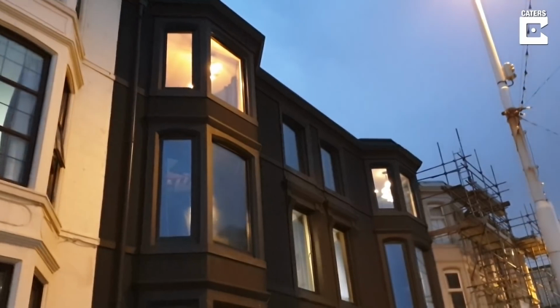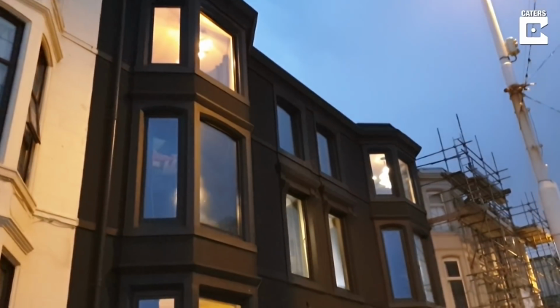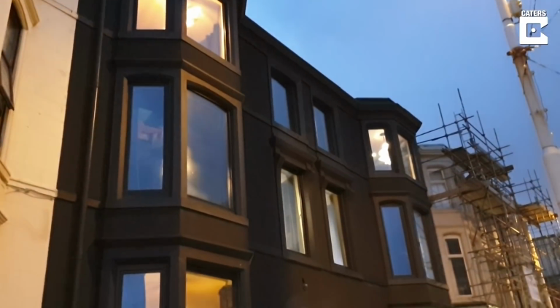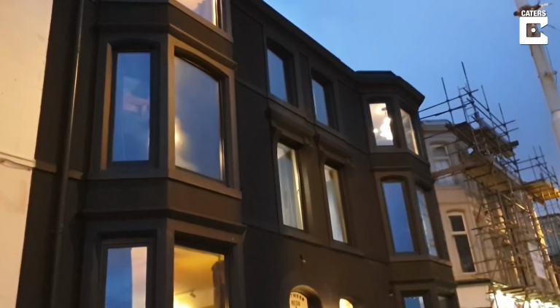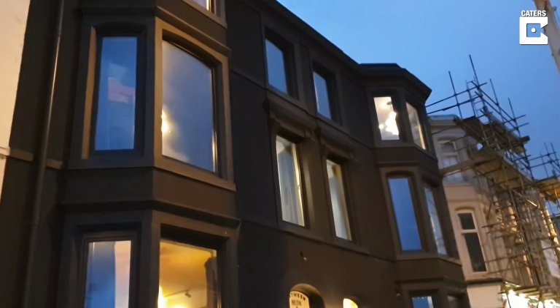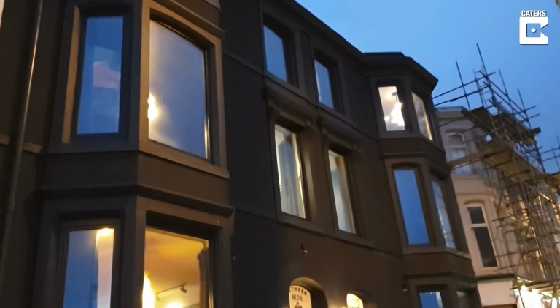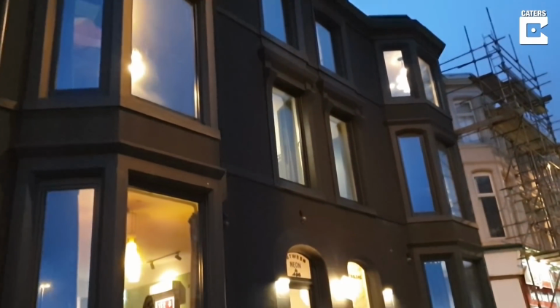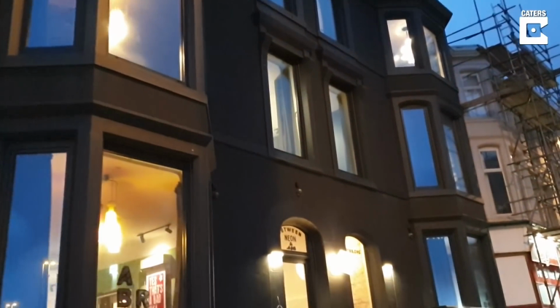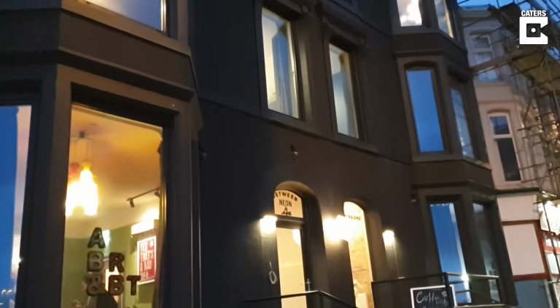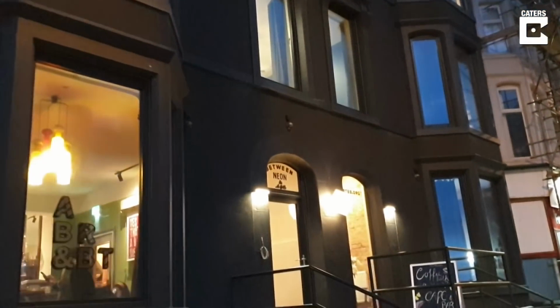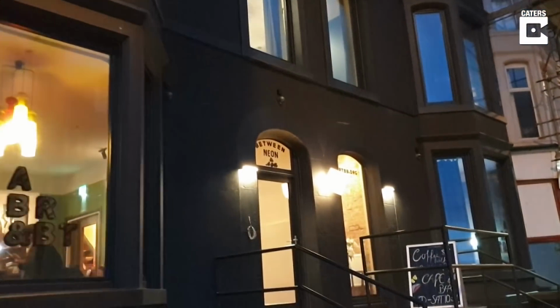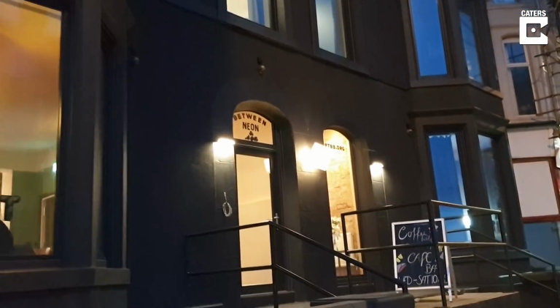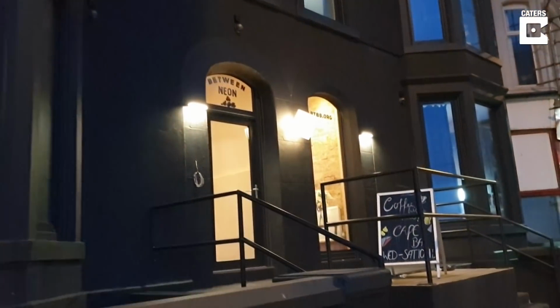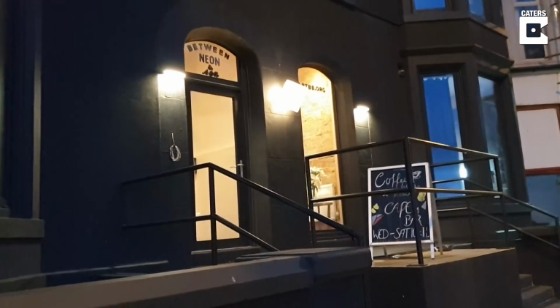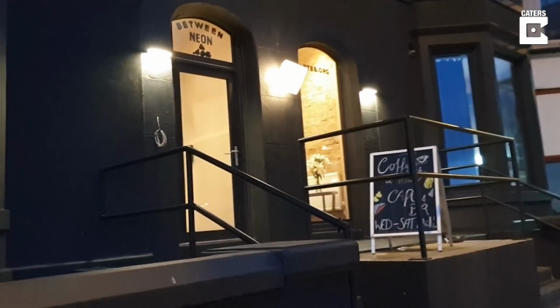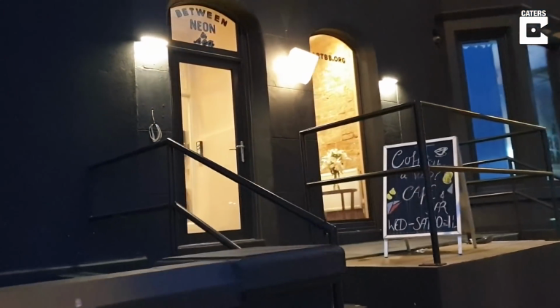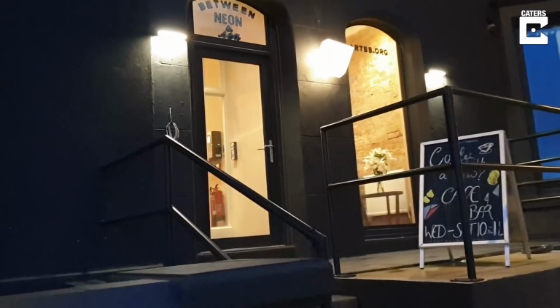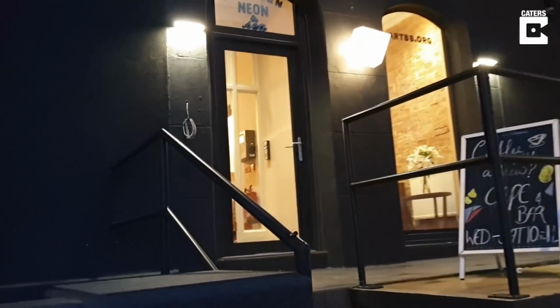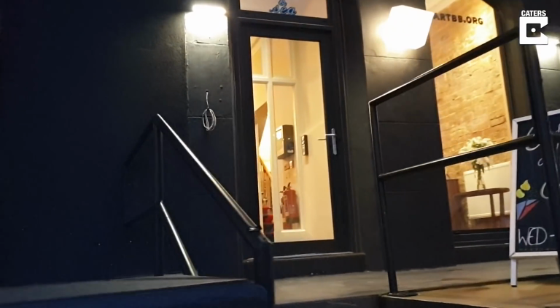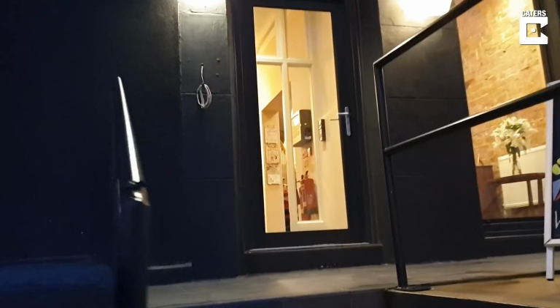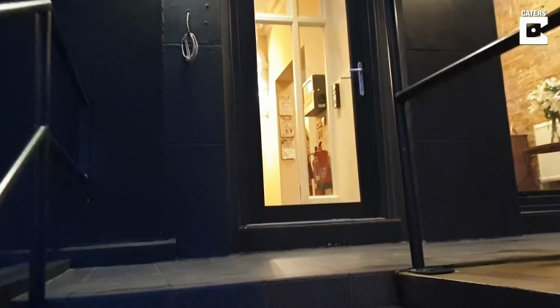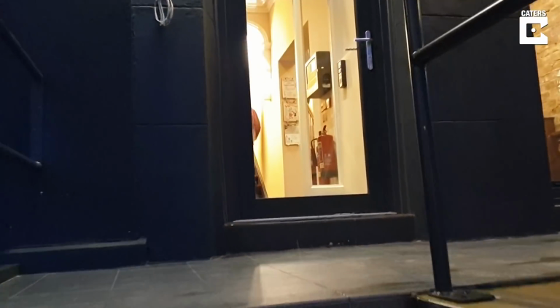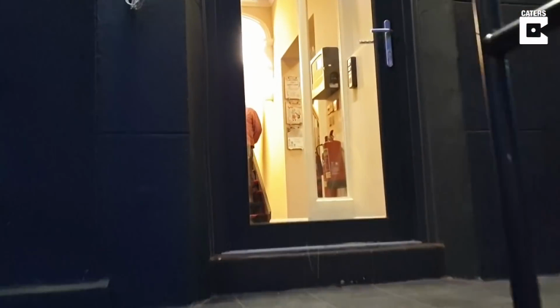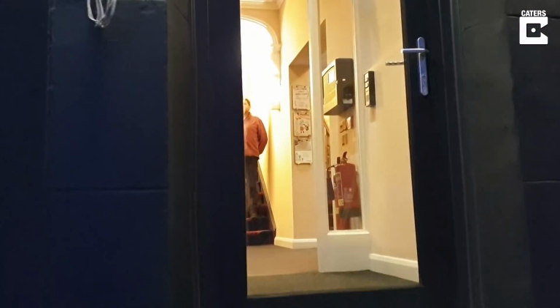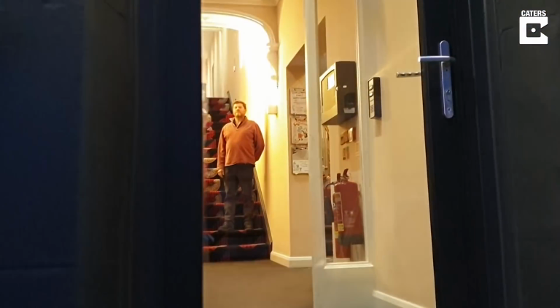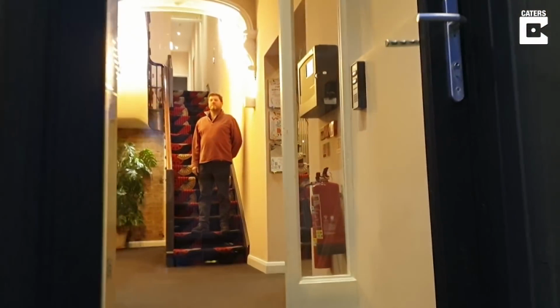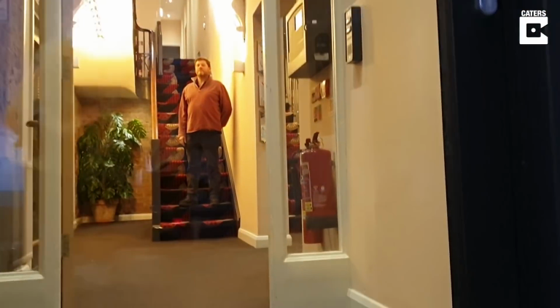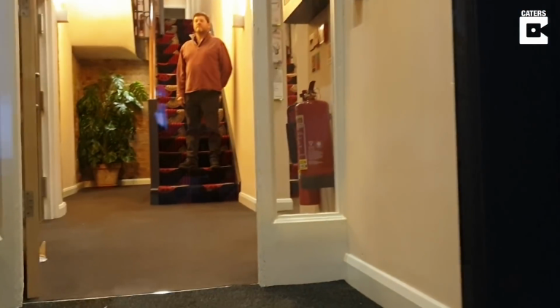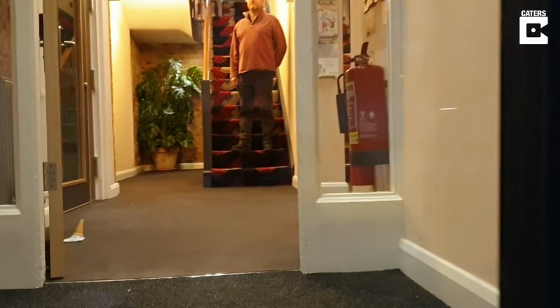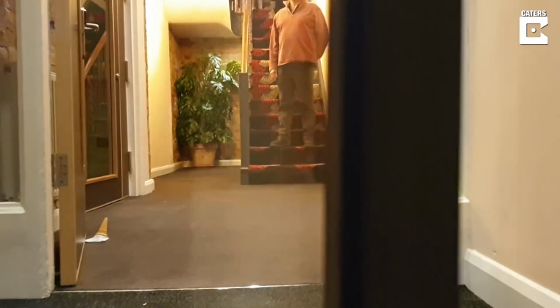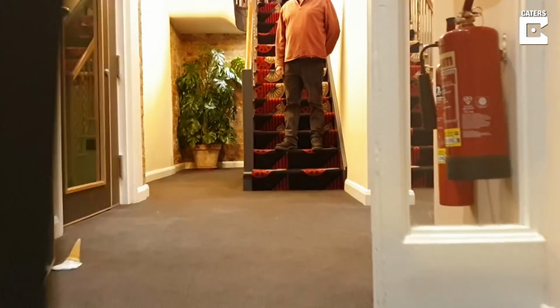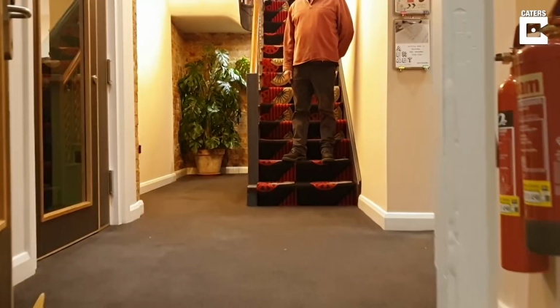My name's Richard and I'm the production manager here at the Art B&B Boutique Hotel in Blackpool, where one of our rooms has been designed to frustrate guests at £70 a night.